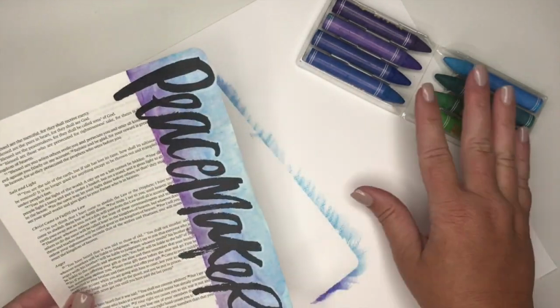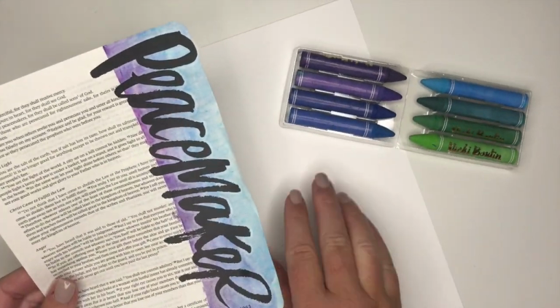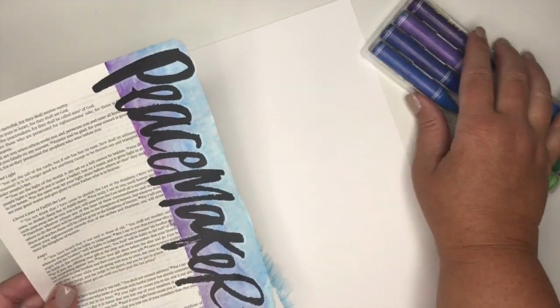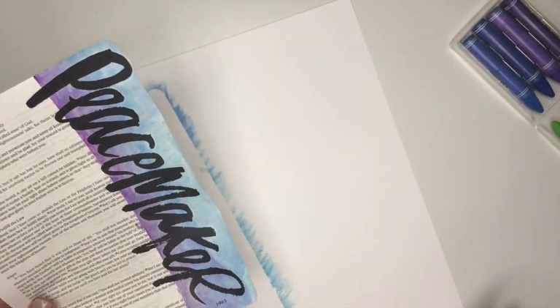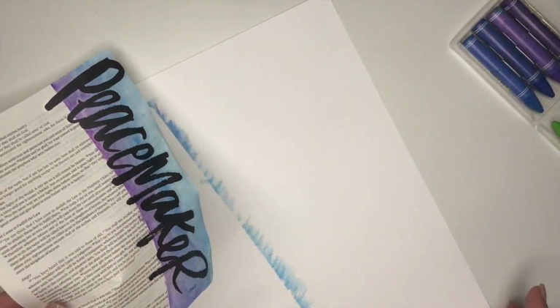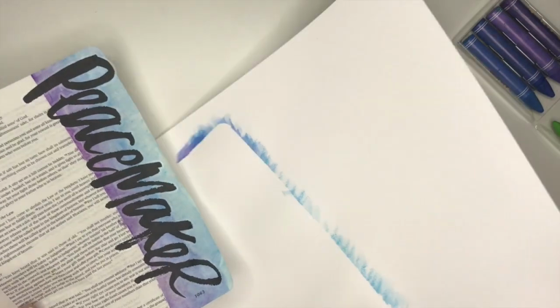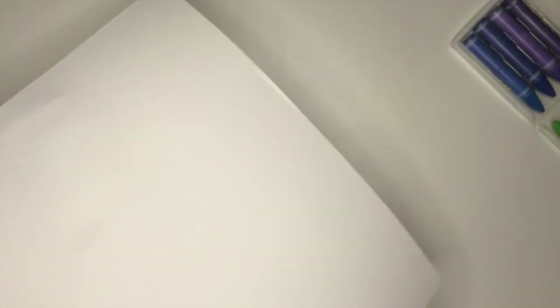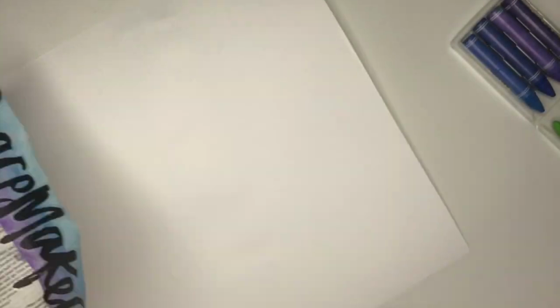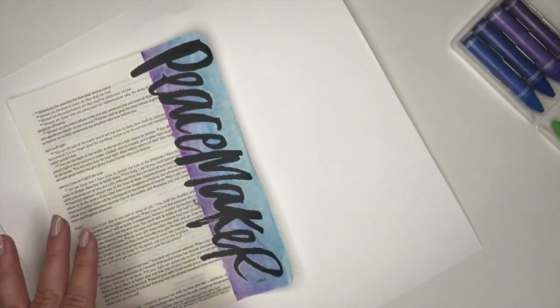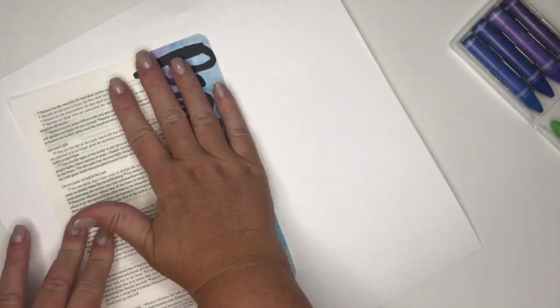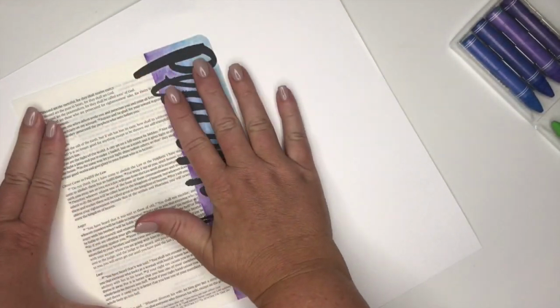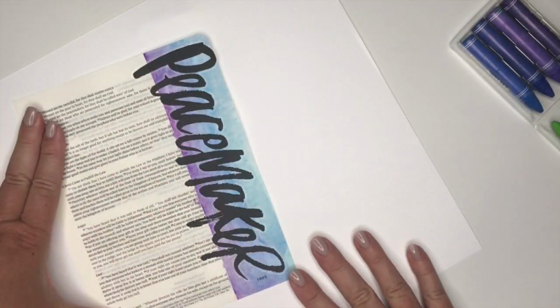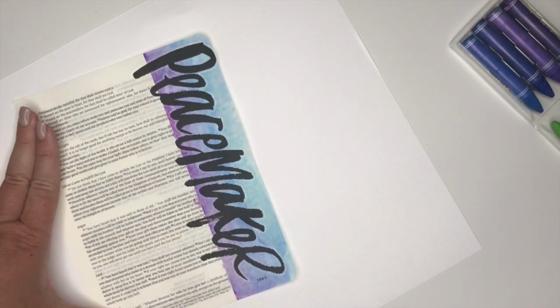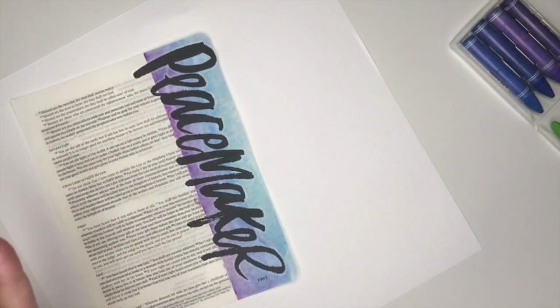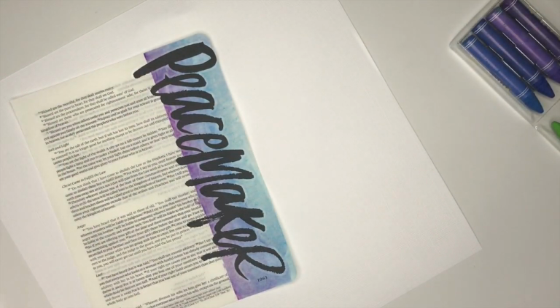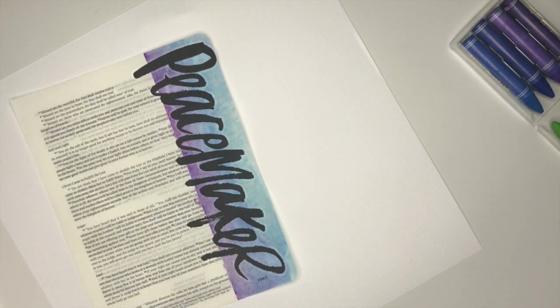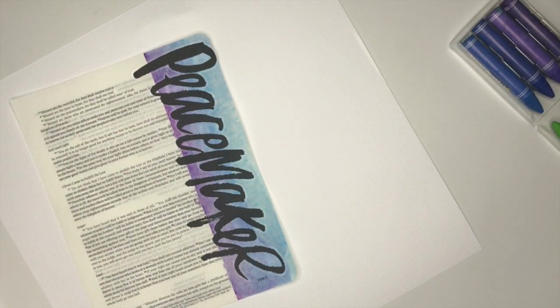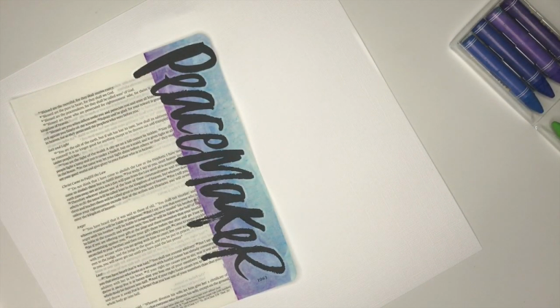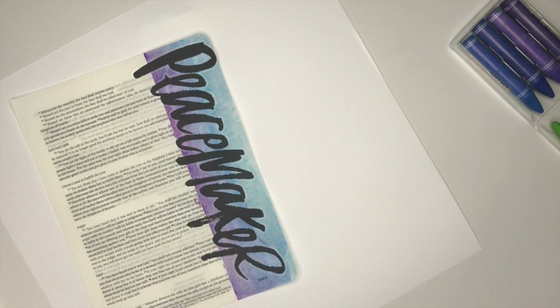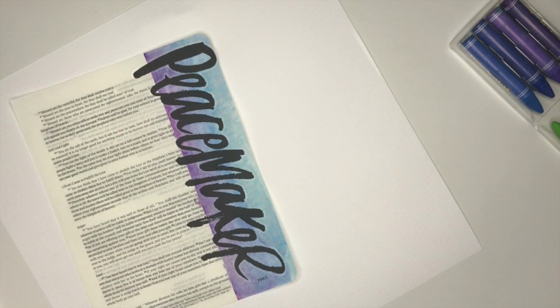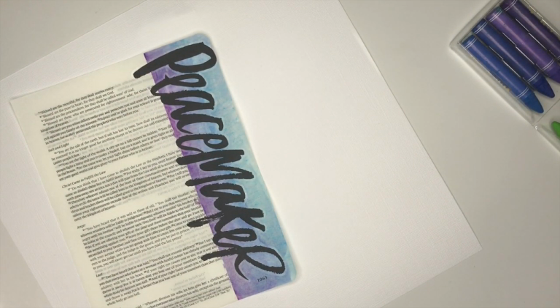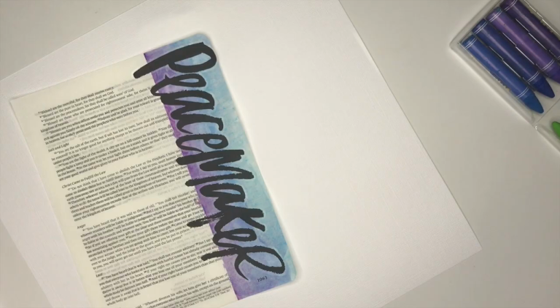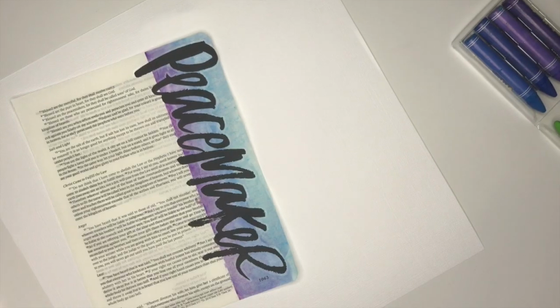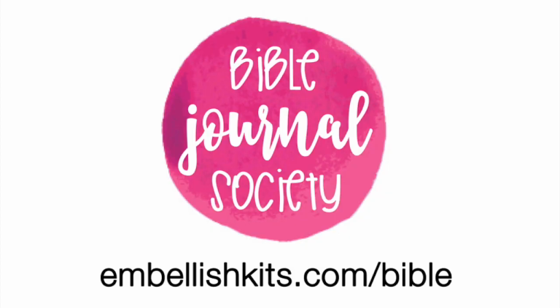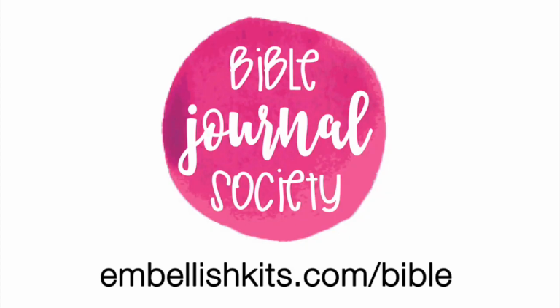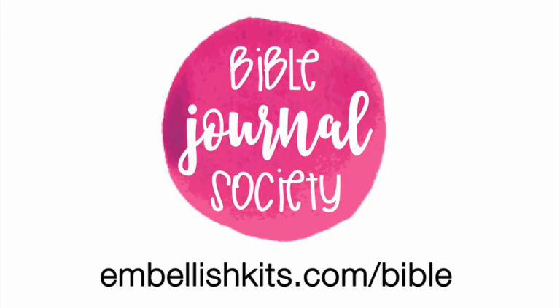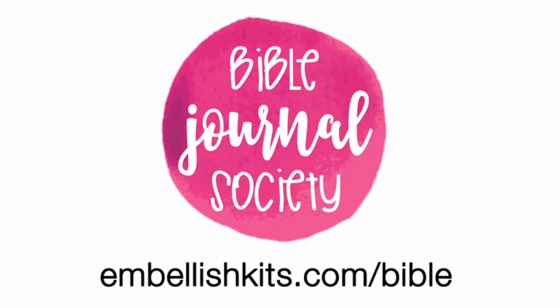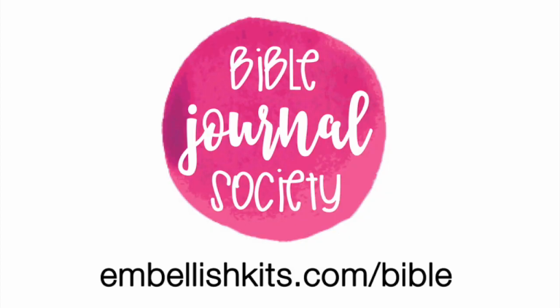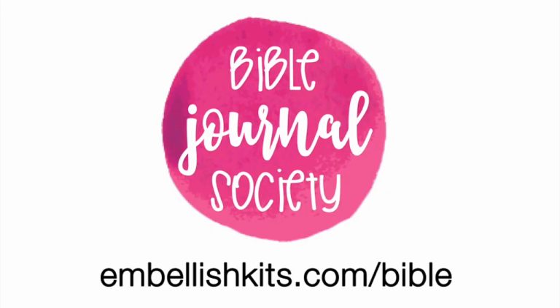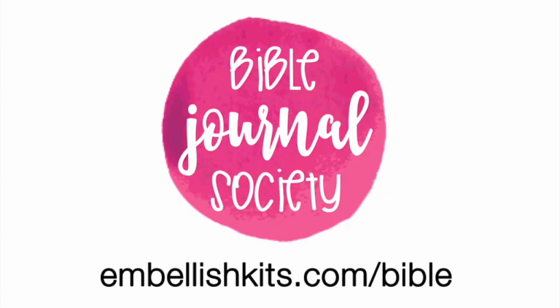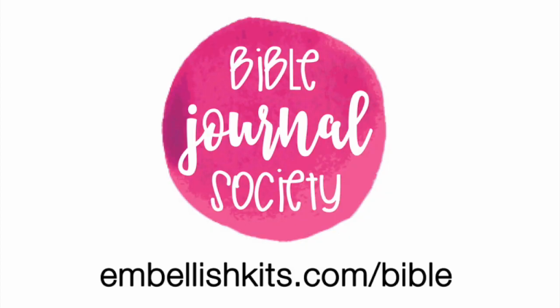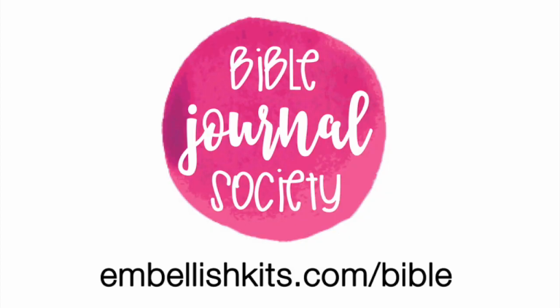If you have any questions, please comment below. If you're interested in any of our Bible Journal Society kits, you can find them online. Have an awesome day.